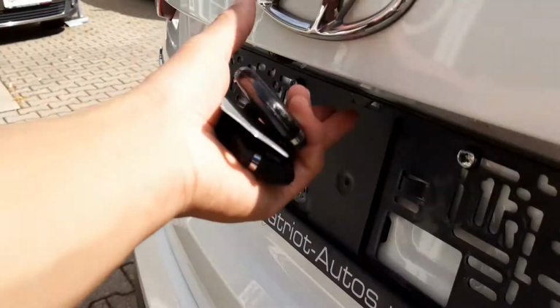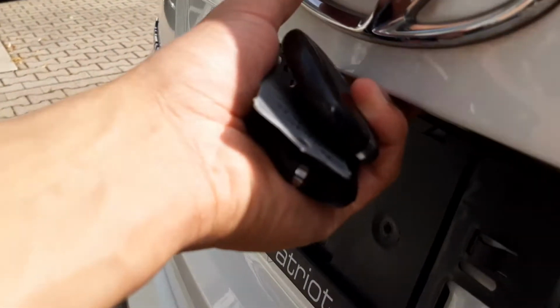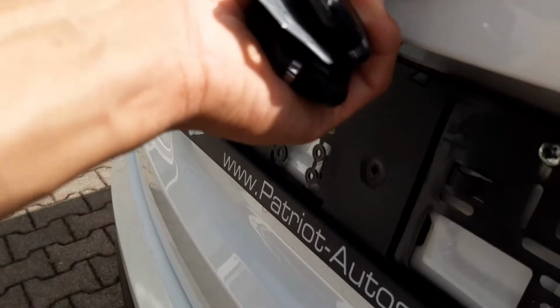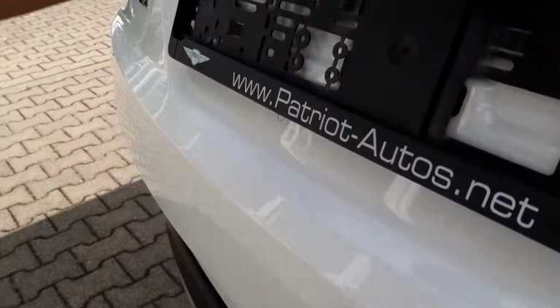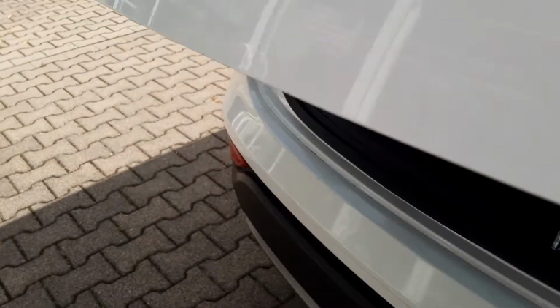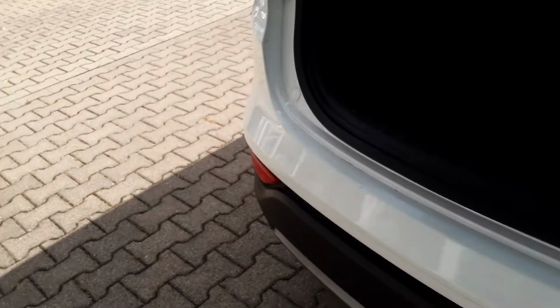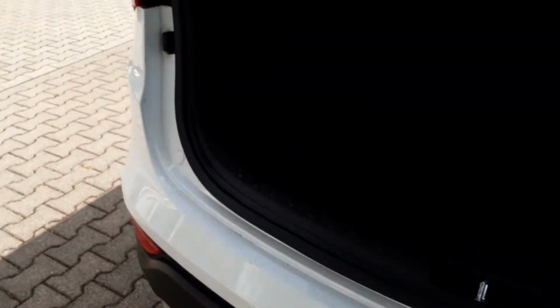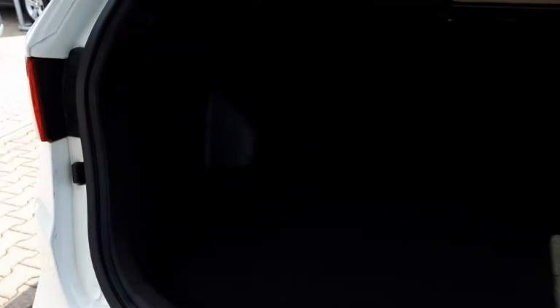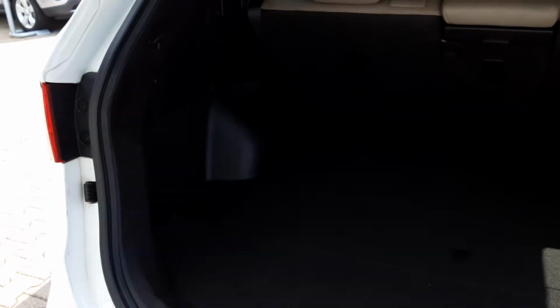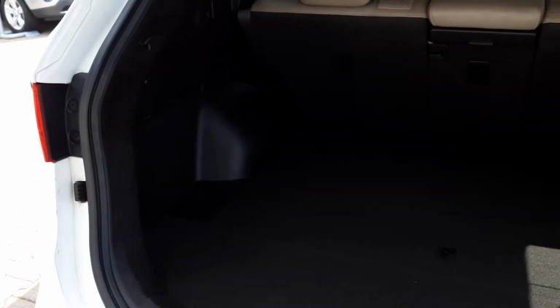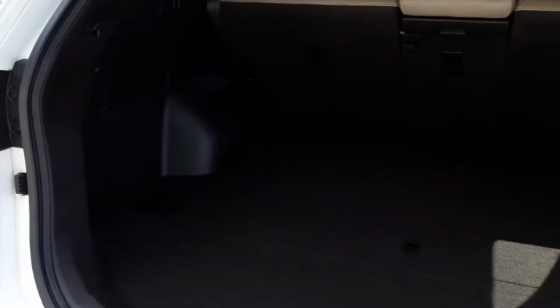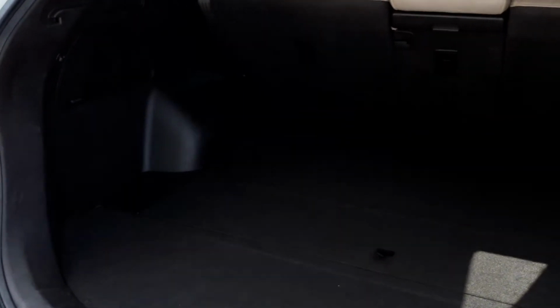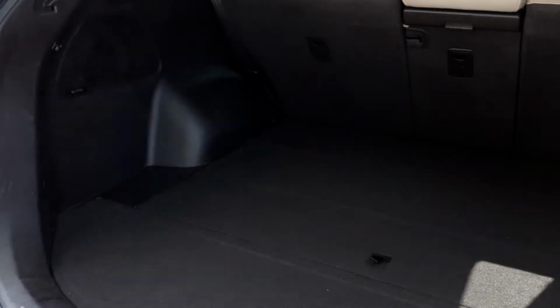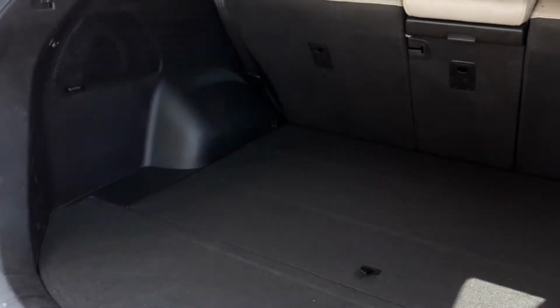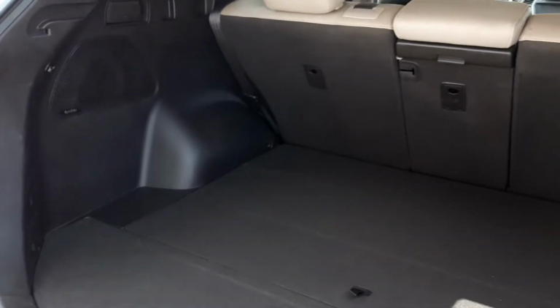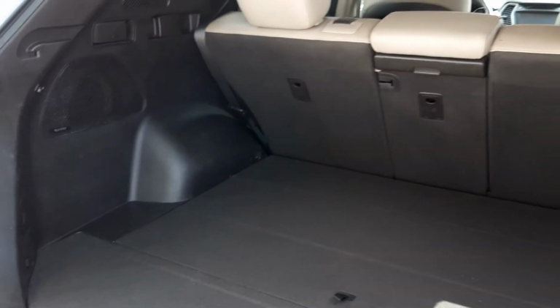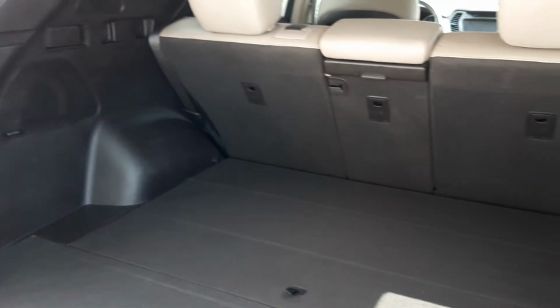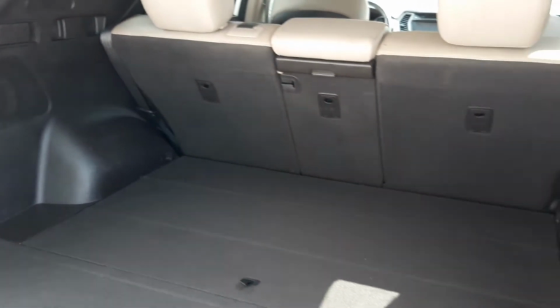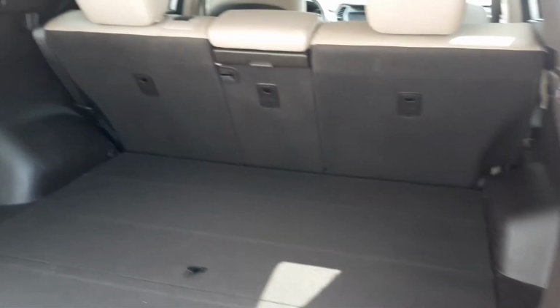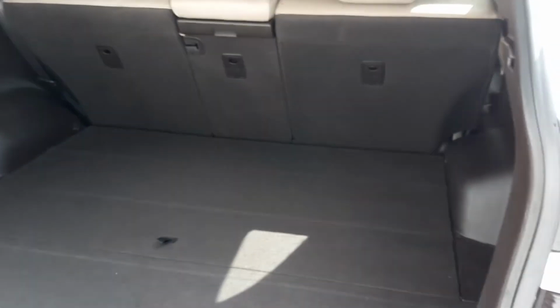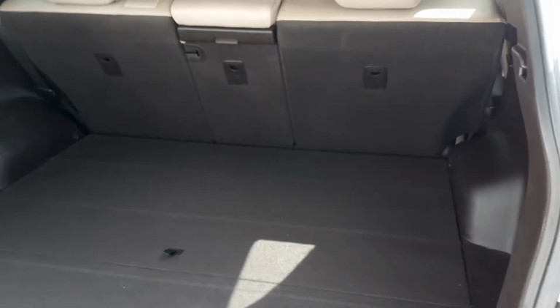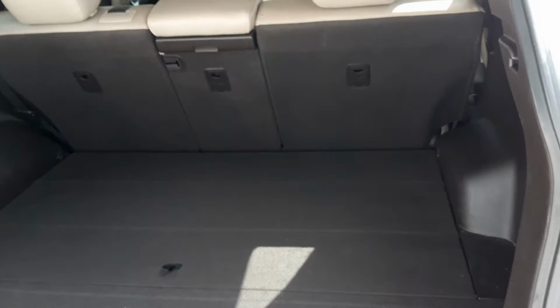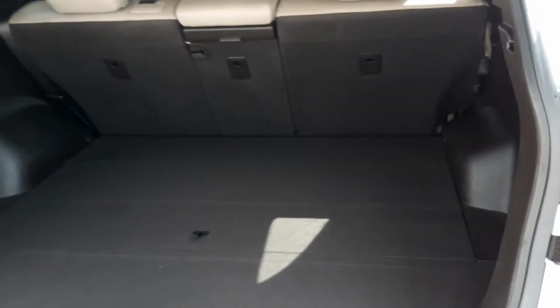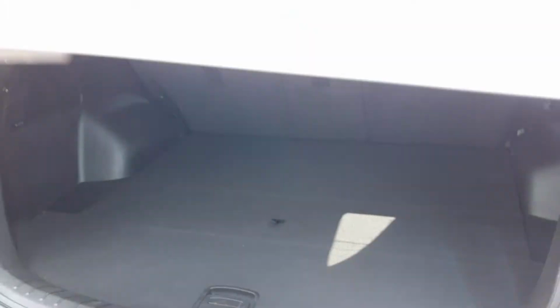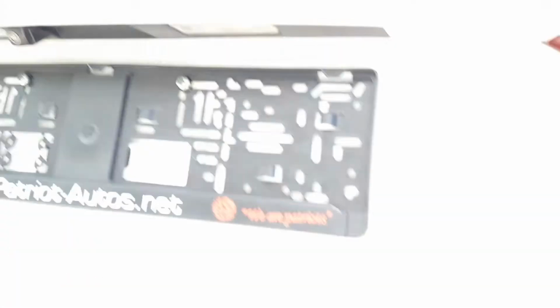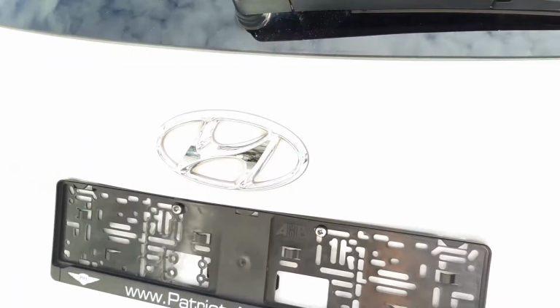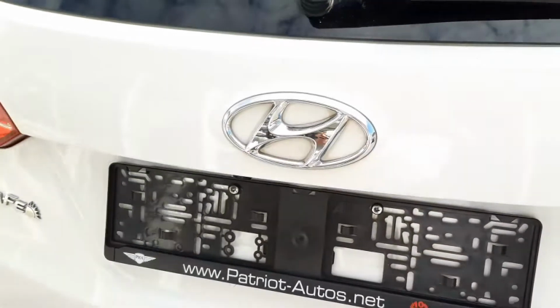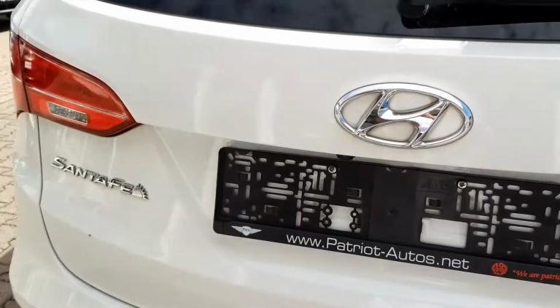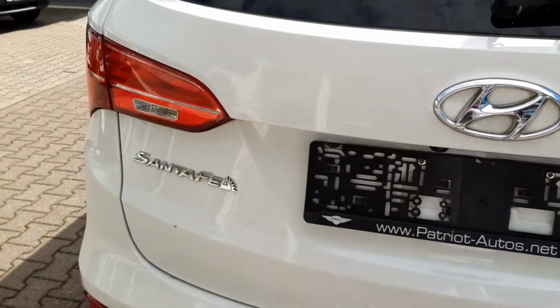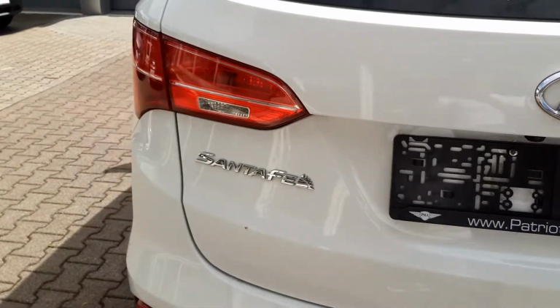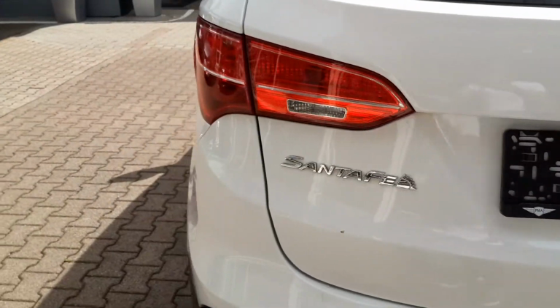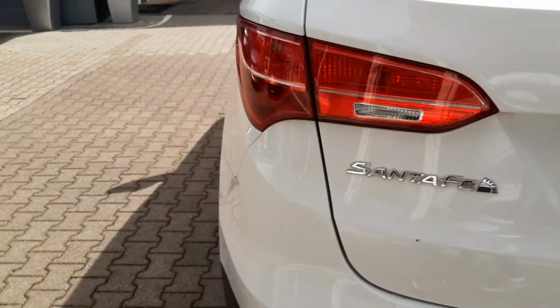I'll go ahead and show you guys the trunk space here. Plenty of space. This one has about 70,000 miles on it.